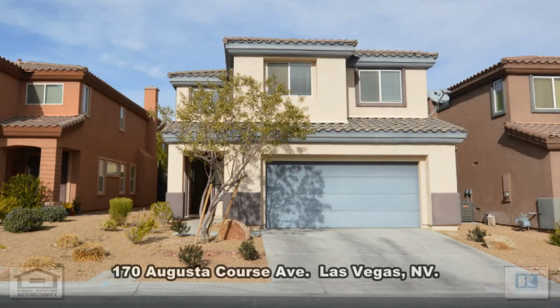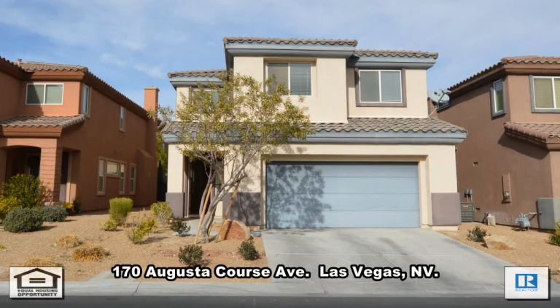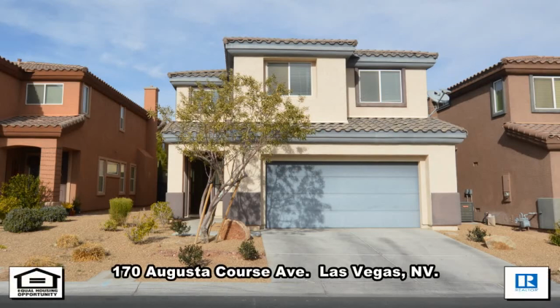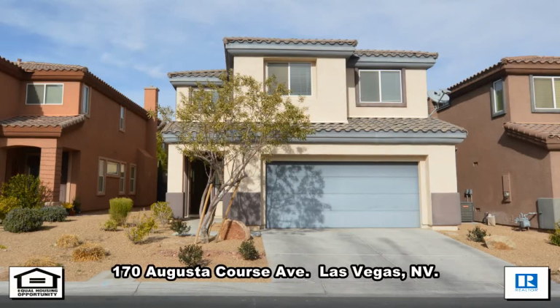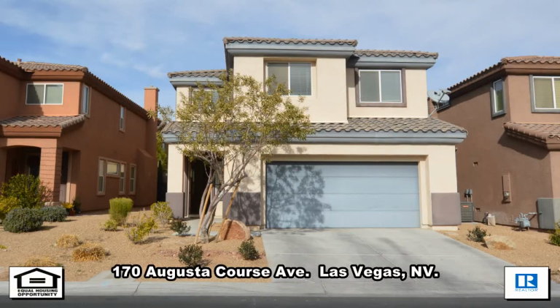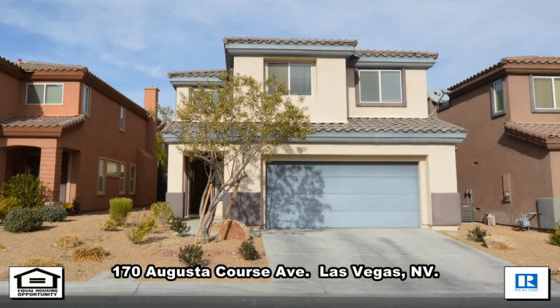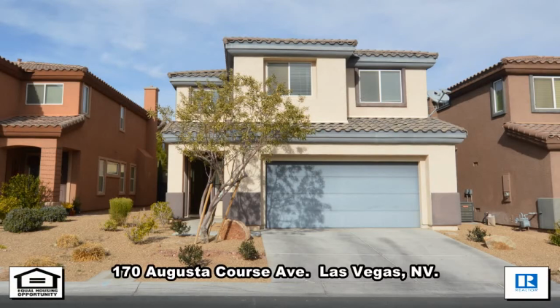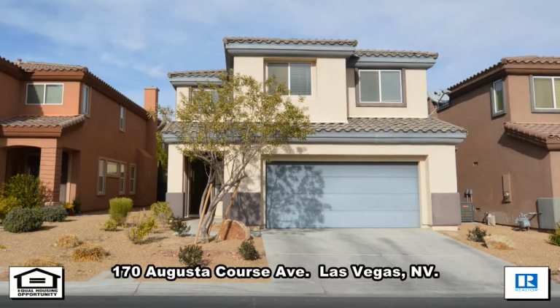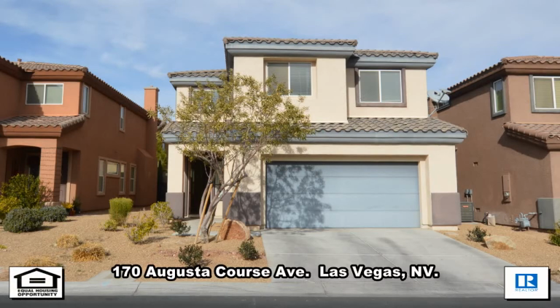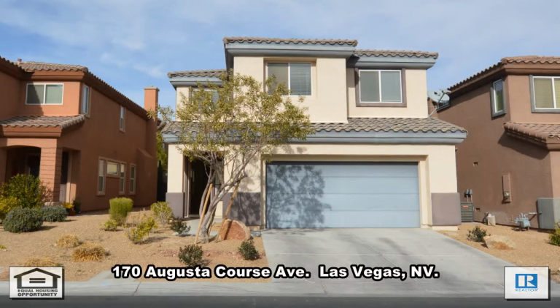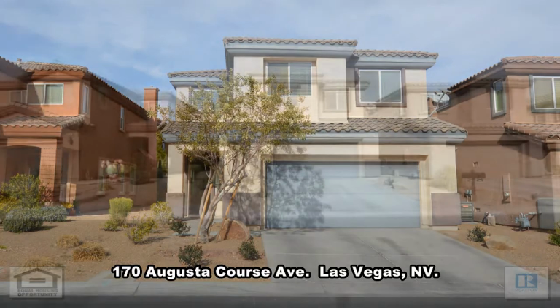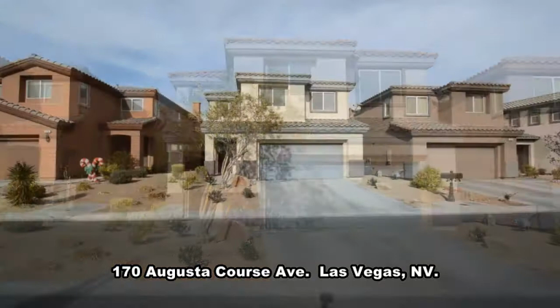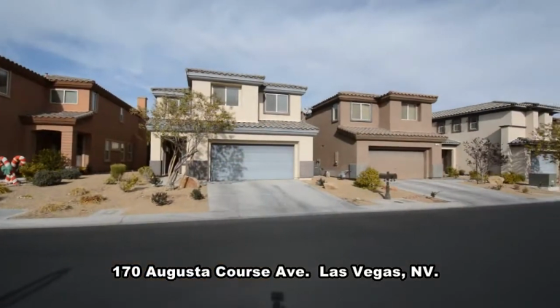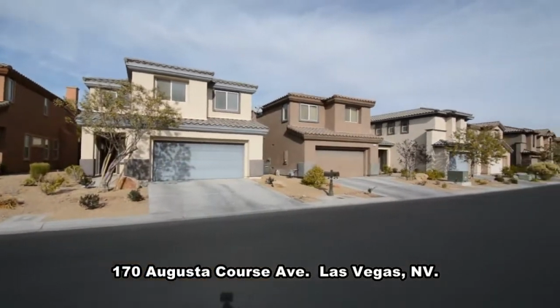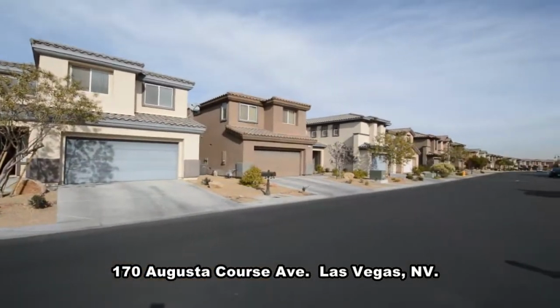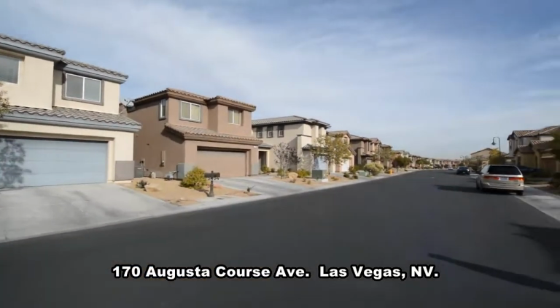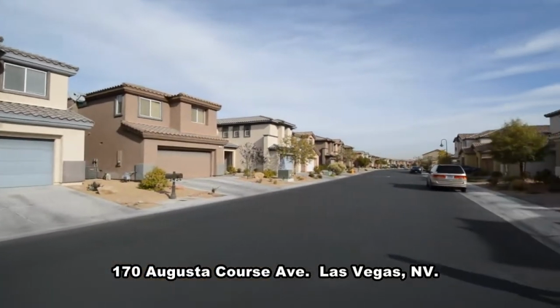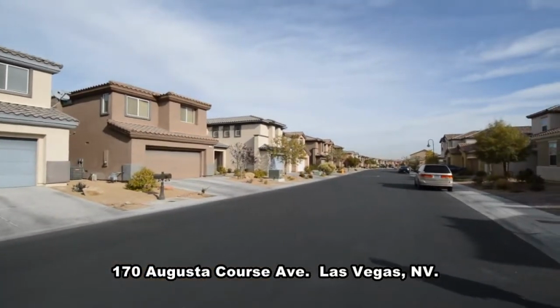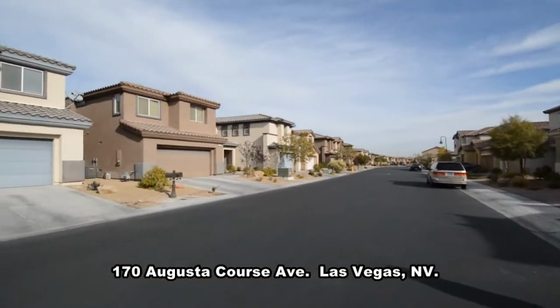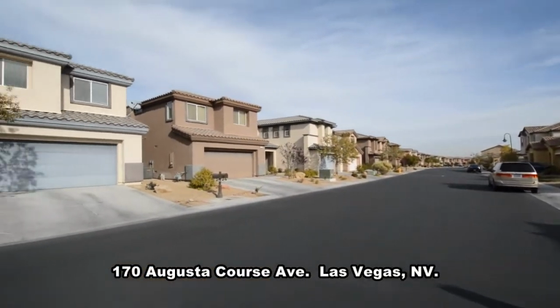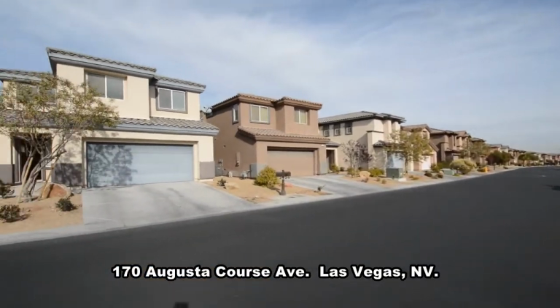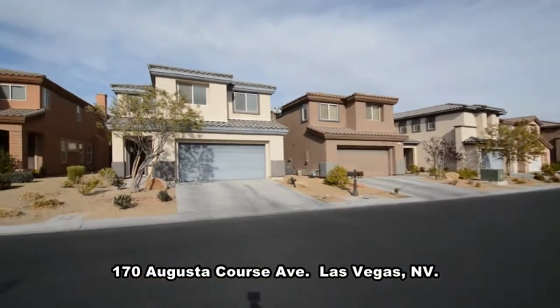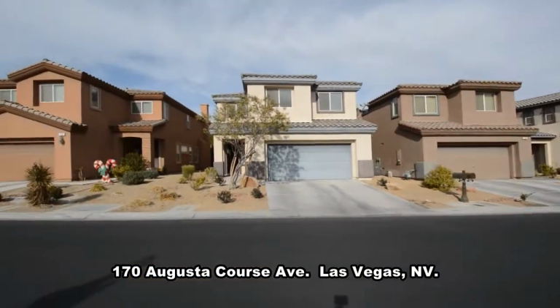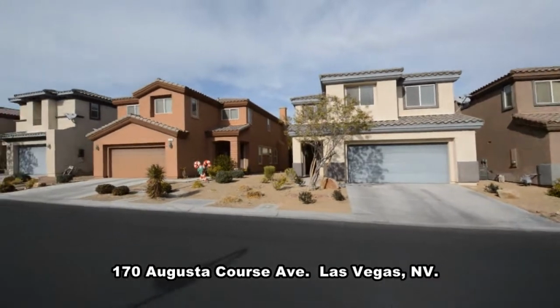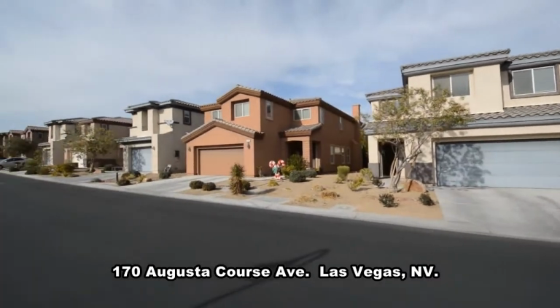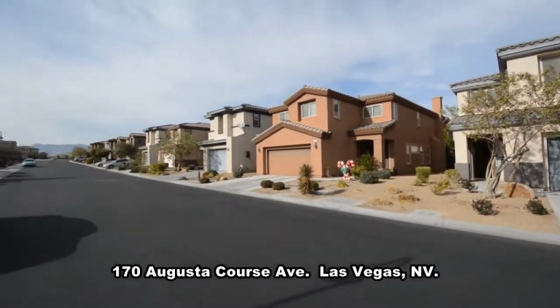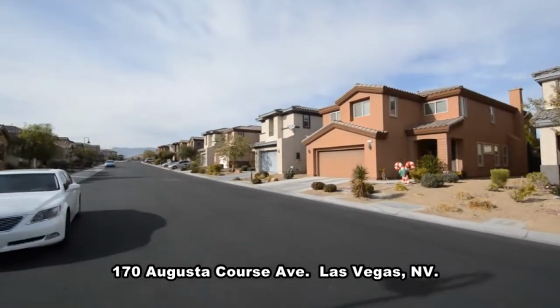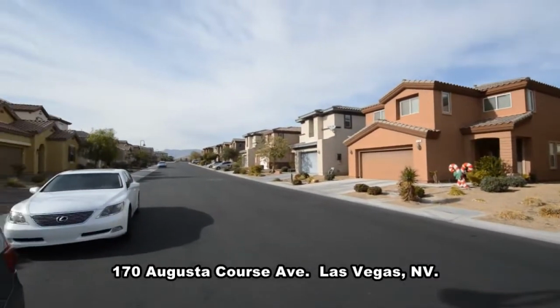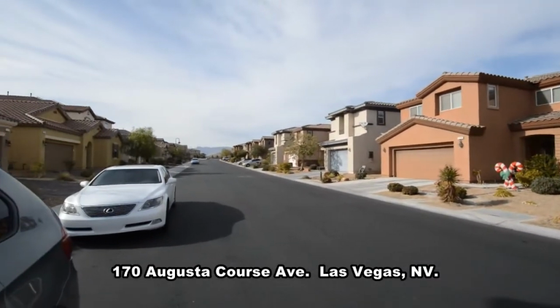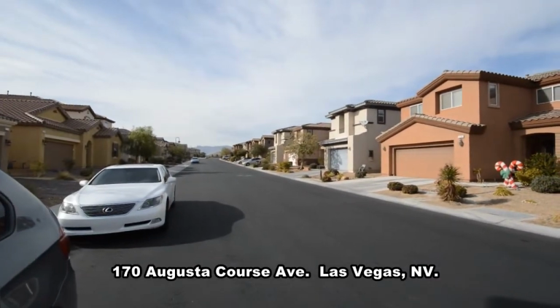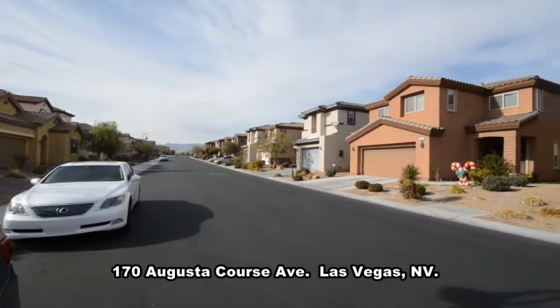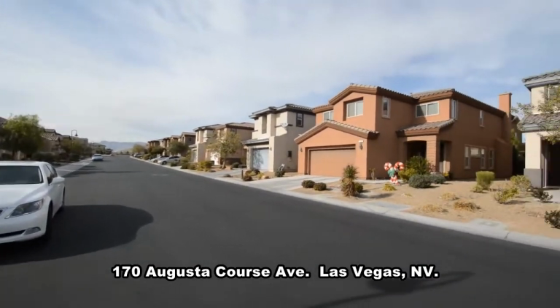A two-story house on 170 Augusta Course Avenue in Las Vegas, Nevada. This home is in the southwest in the guard-gated Rhodes Ranch community.